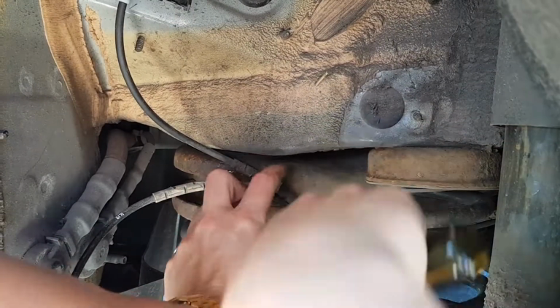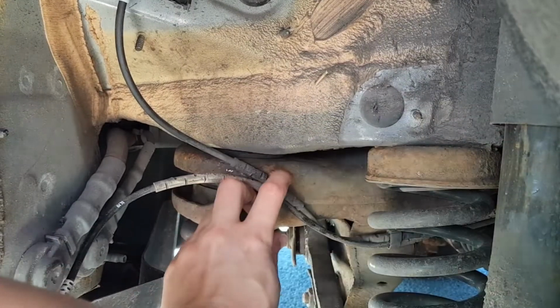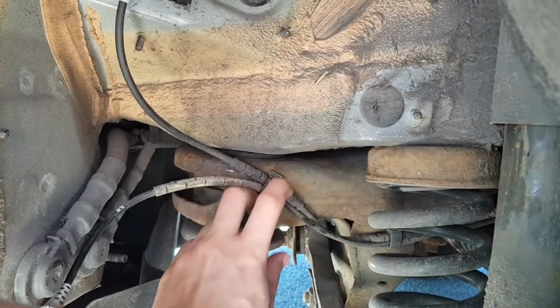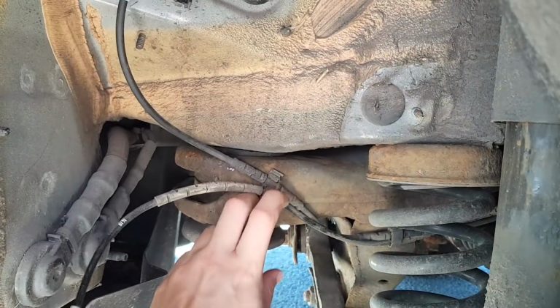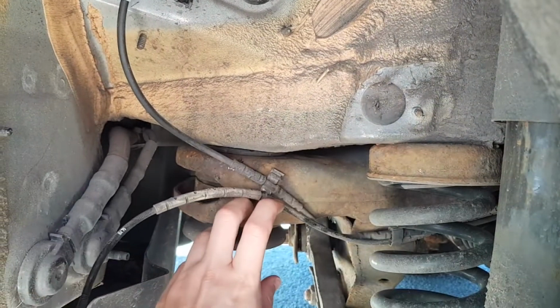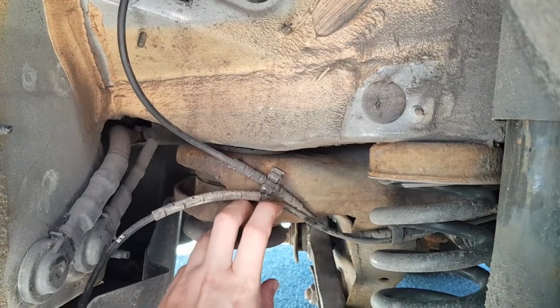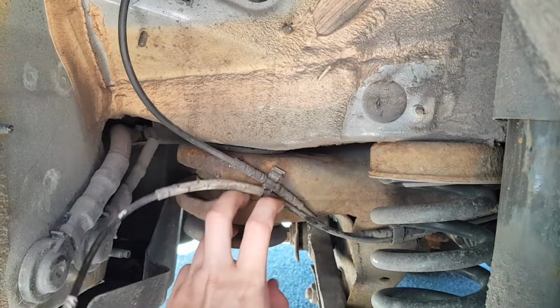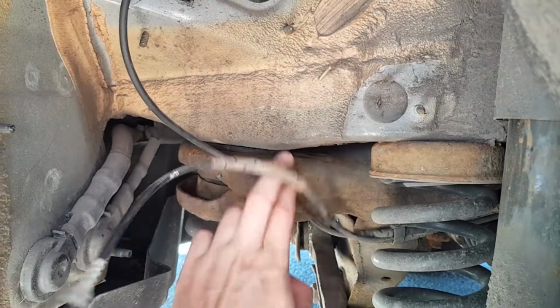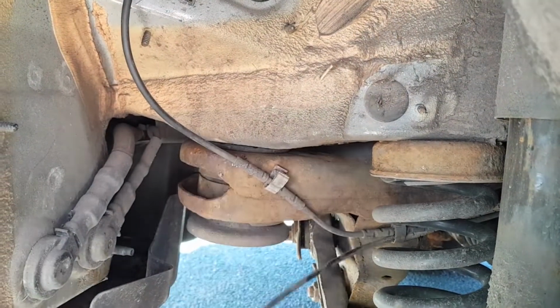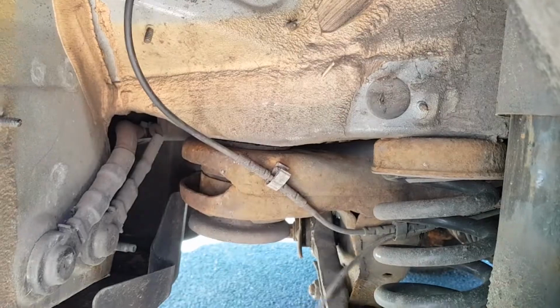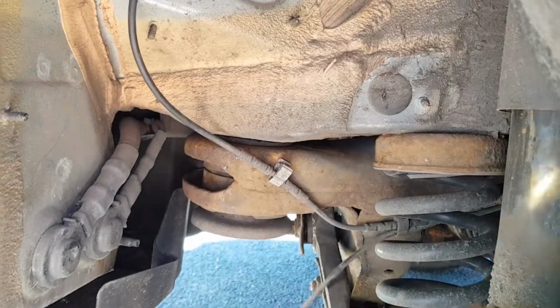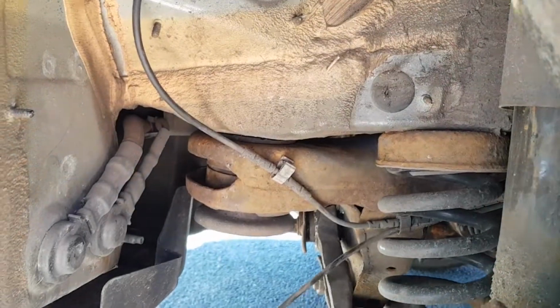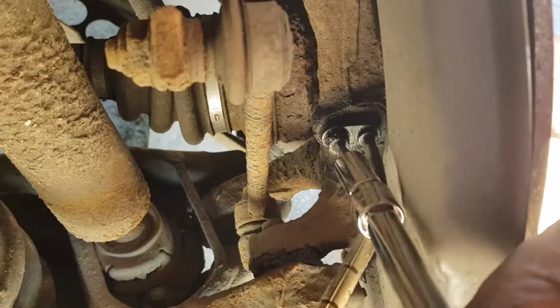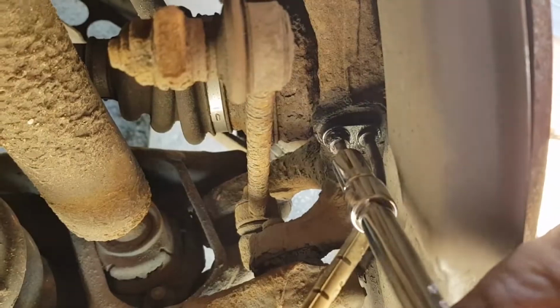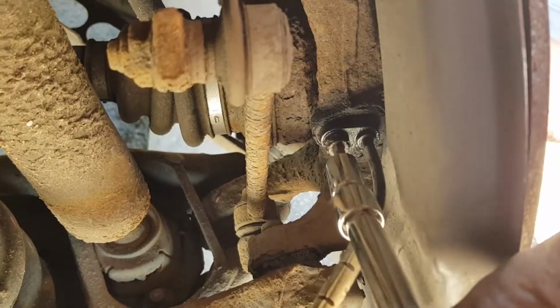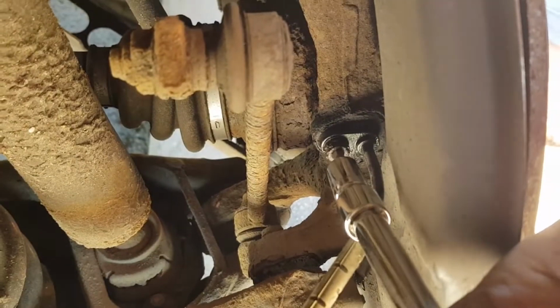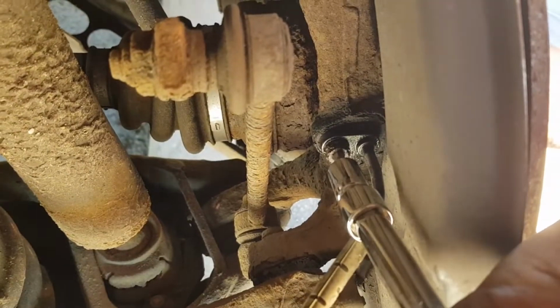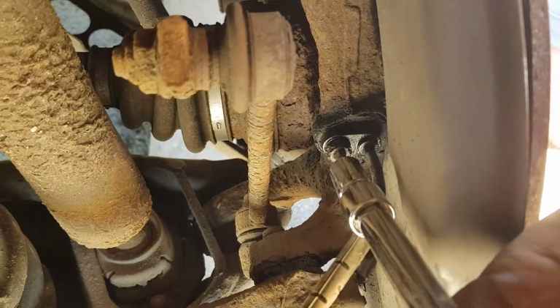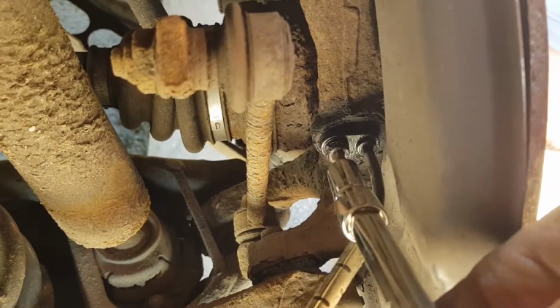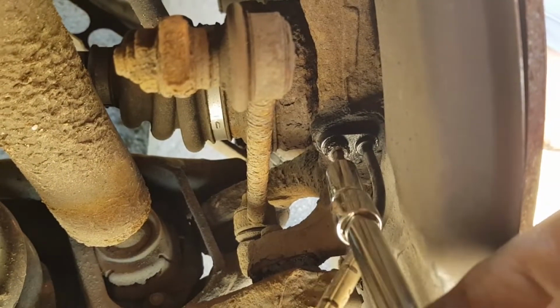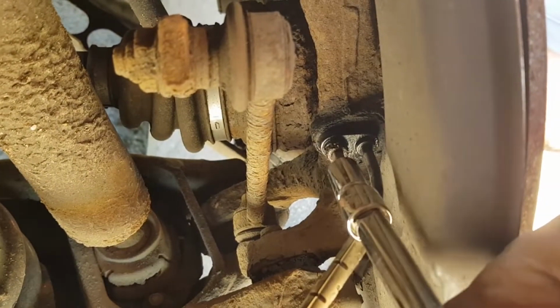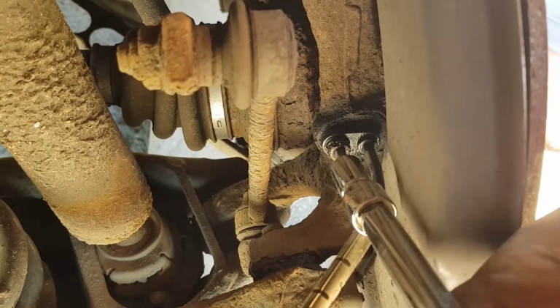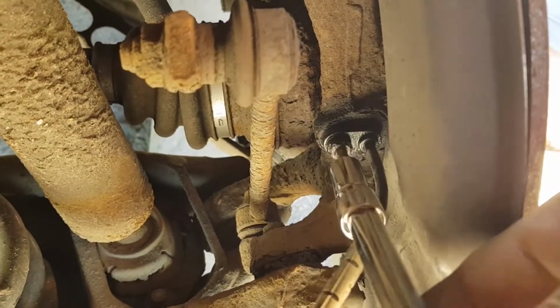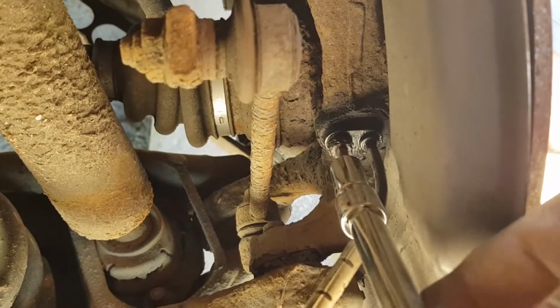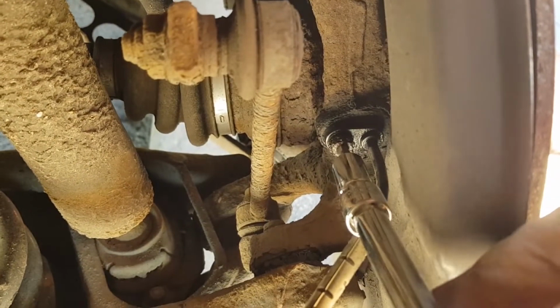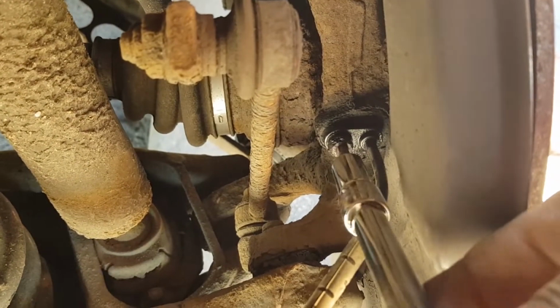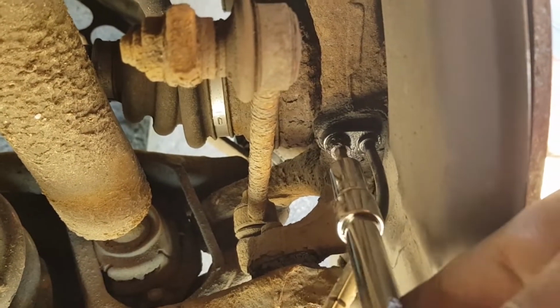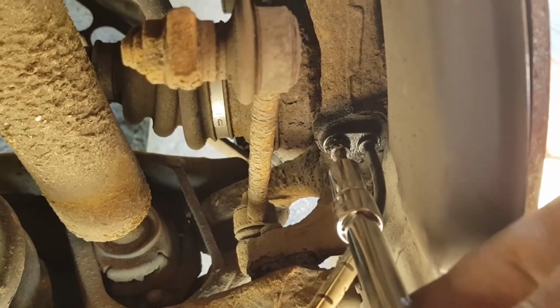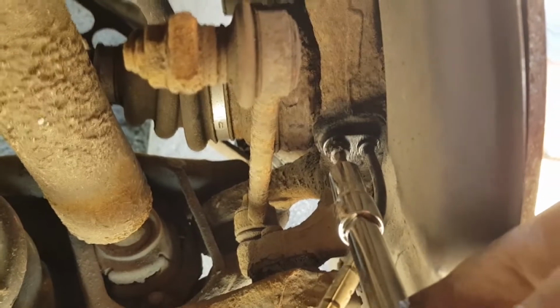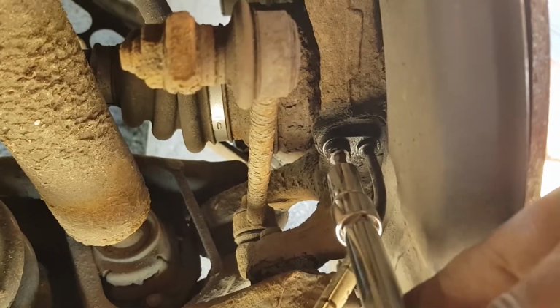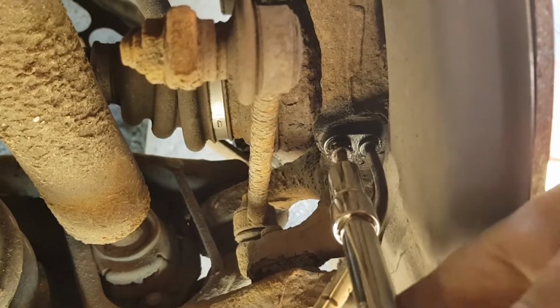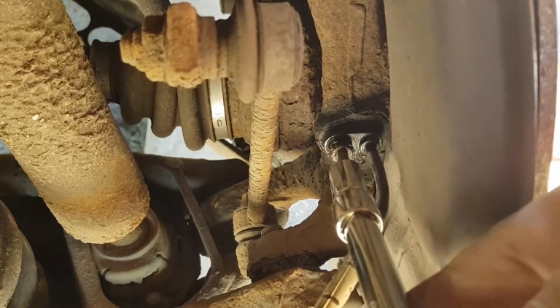Once you've done this you can unscrew the bolt holding the sensor in place. On this car the bolt was covered in muck and was not budging, so some cleaning and WD-40 help get things moving.